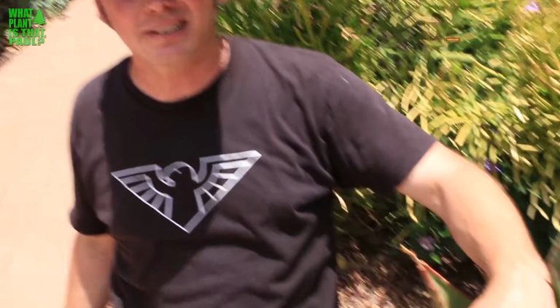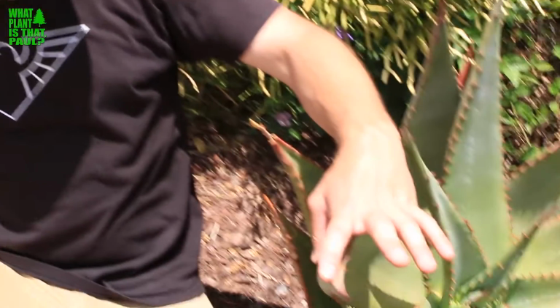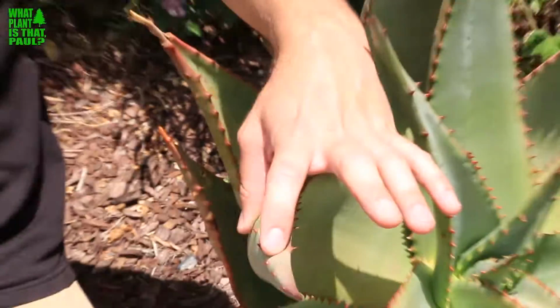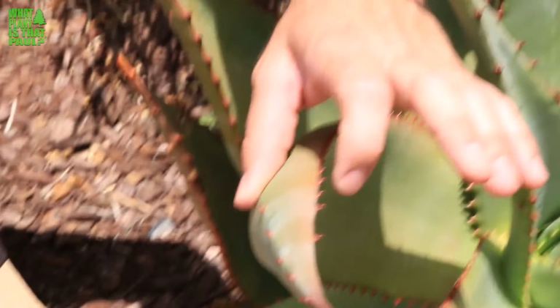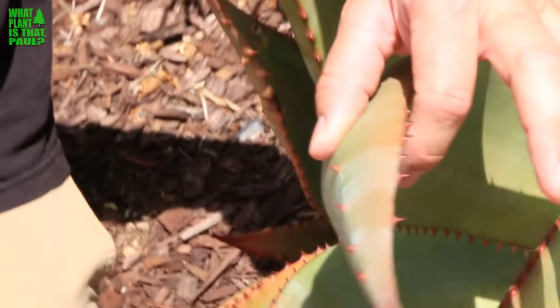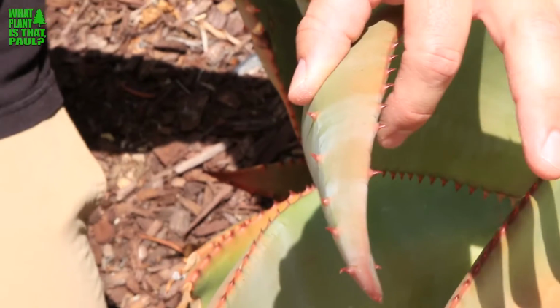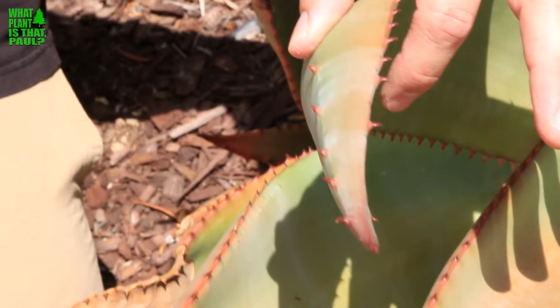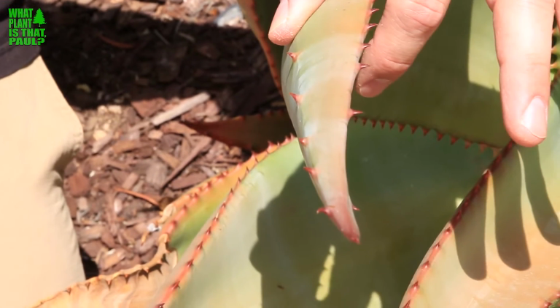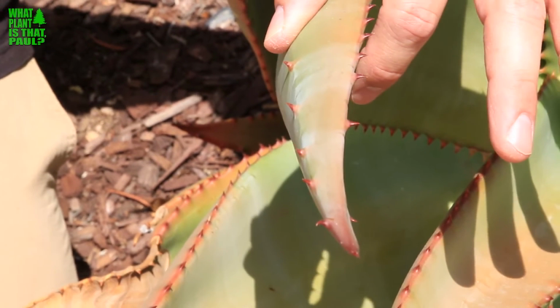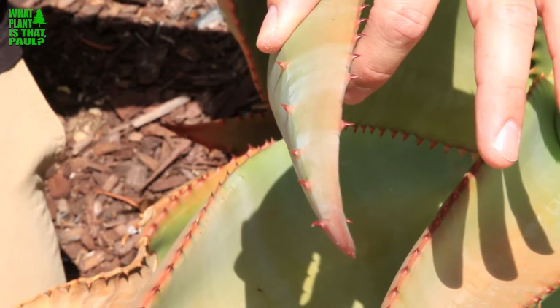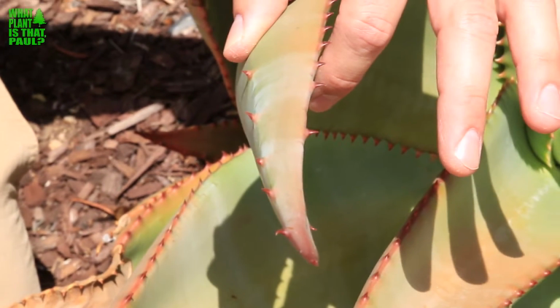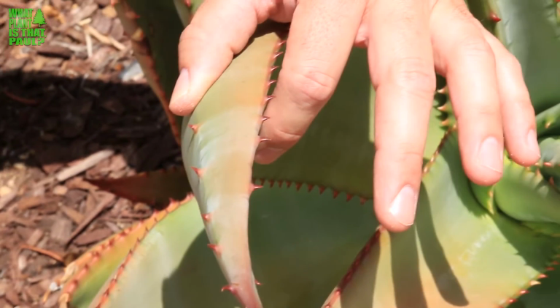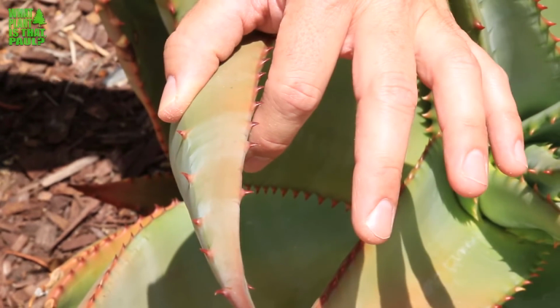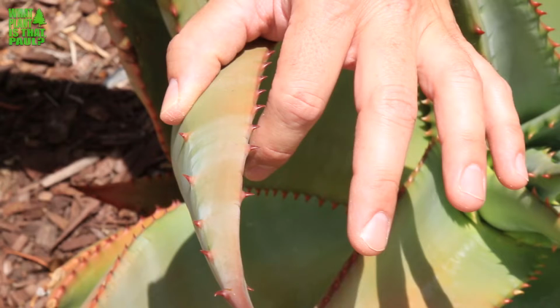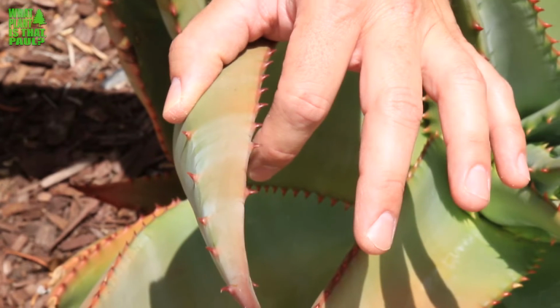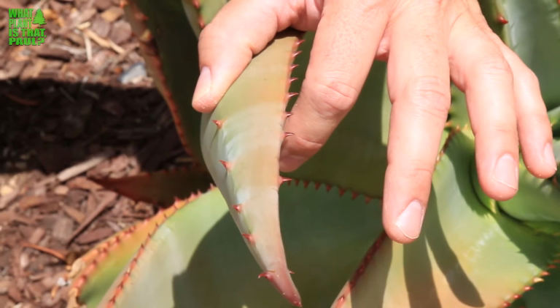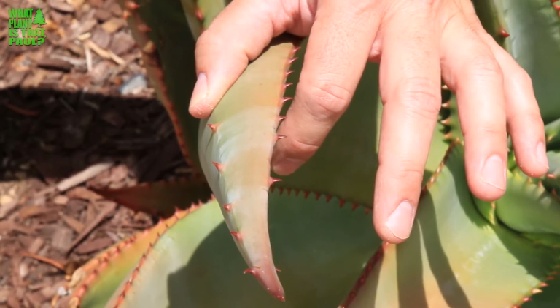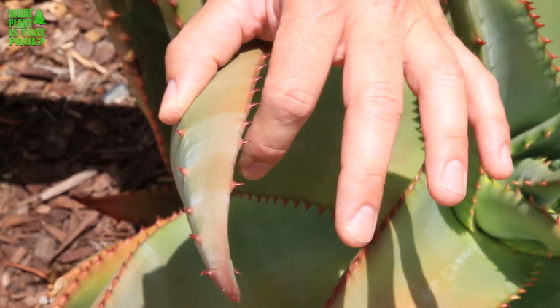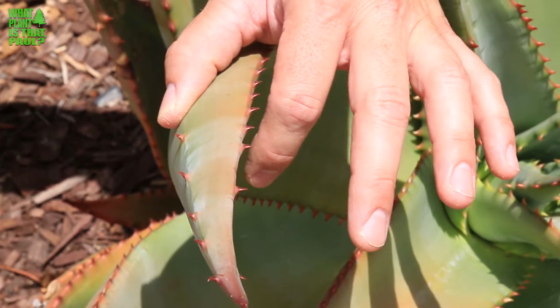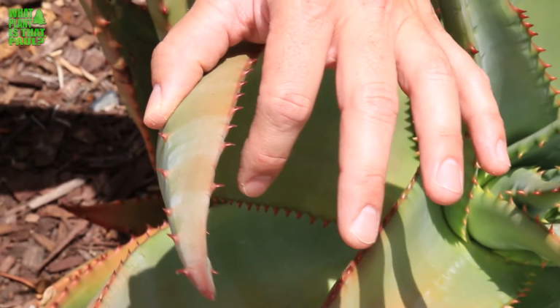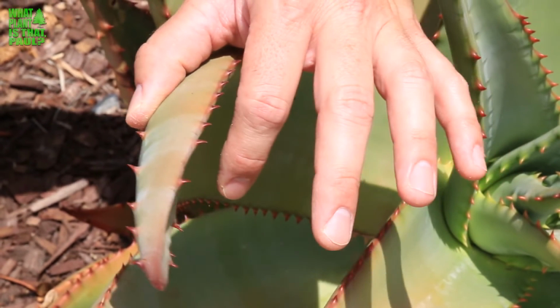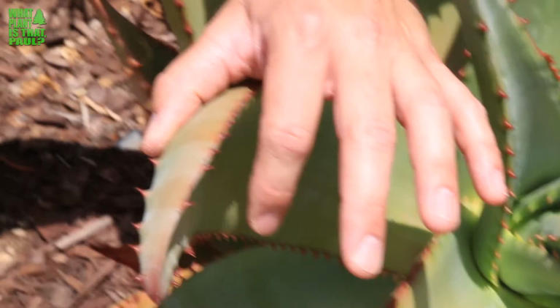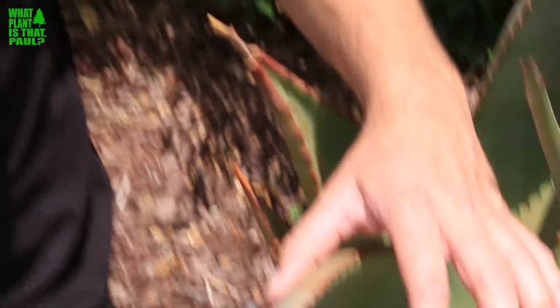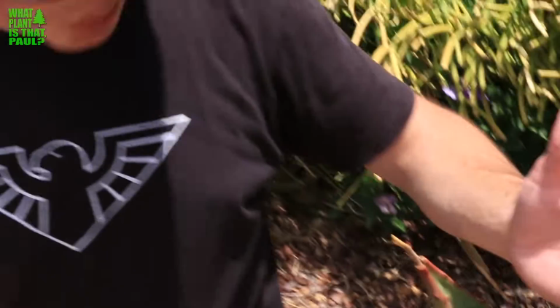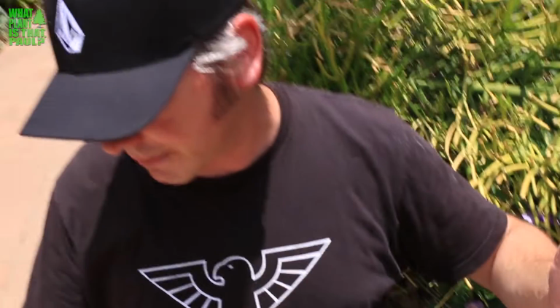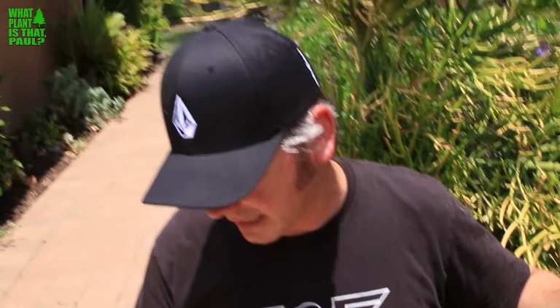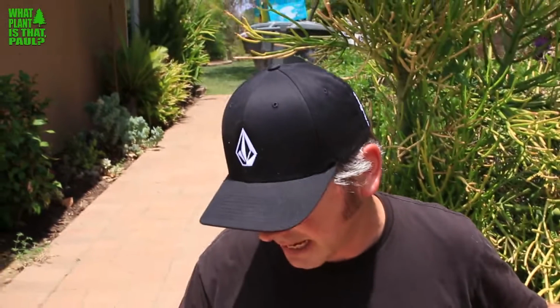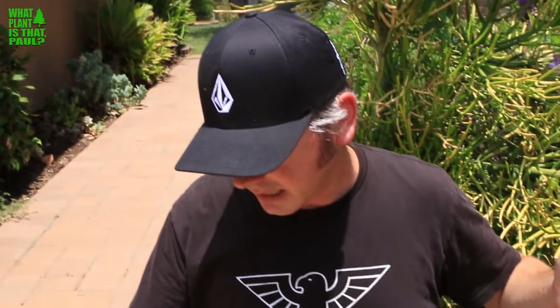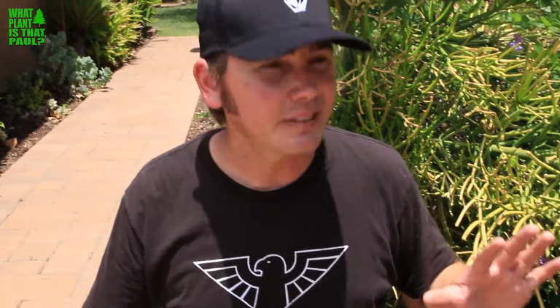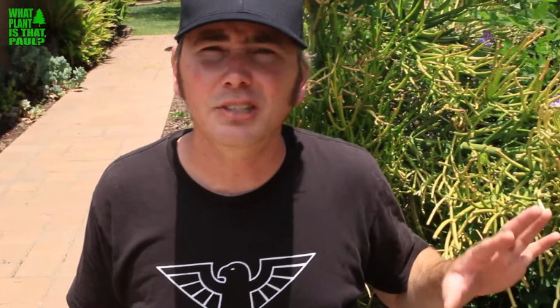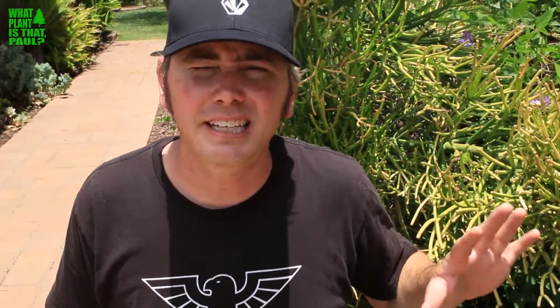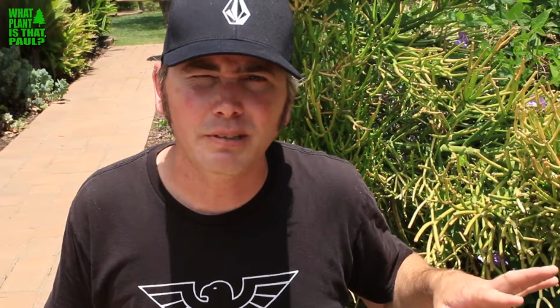Hopefully you can see these spines right here on the back side — that is how I was able to confirm that this is actually a Cape aloe. It's hardy to 20 to 25 degrees with orangish-red flowers.